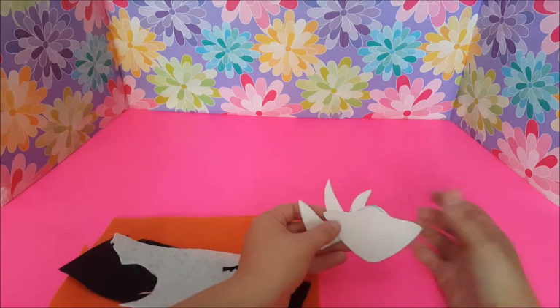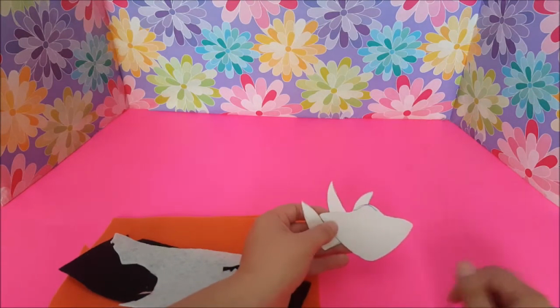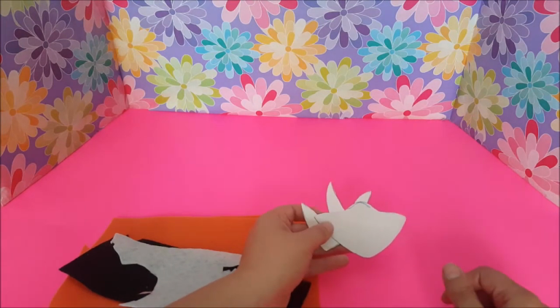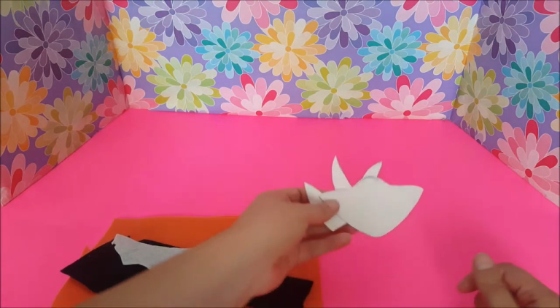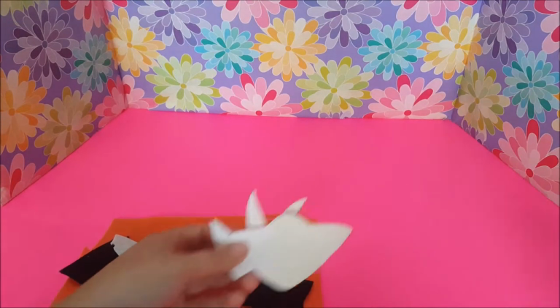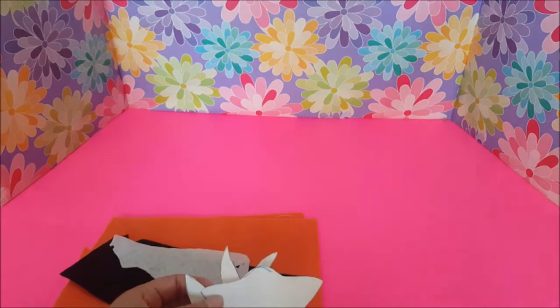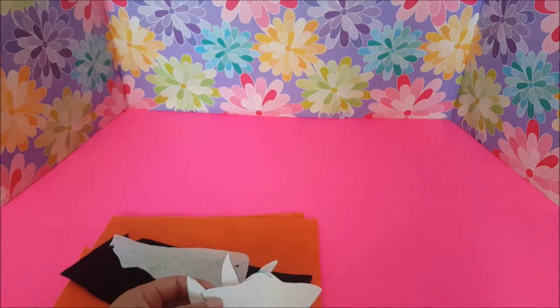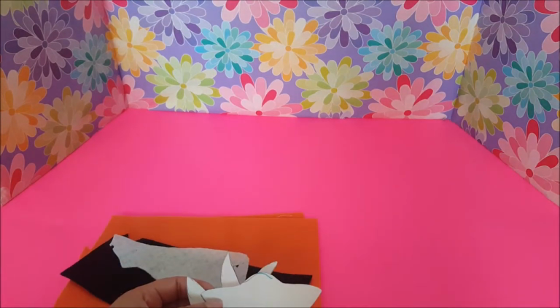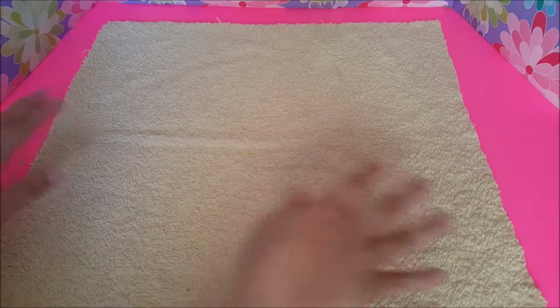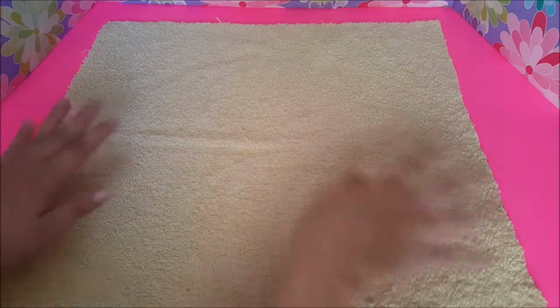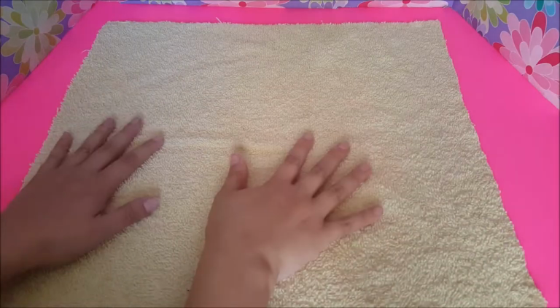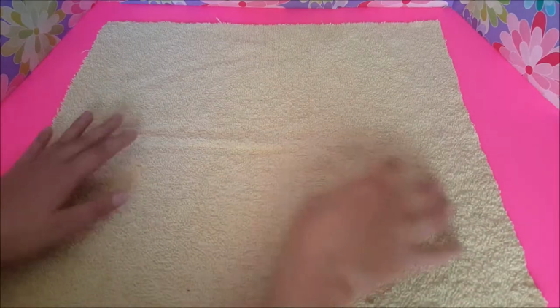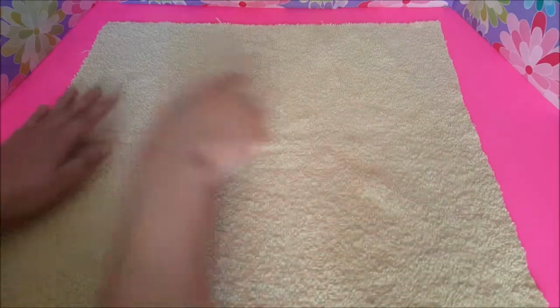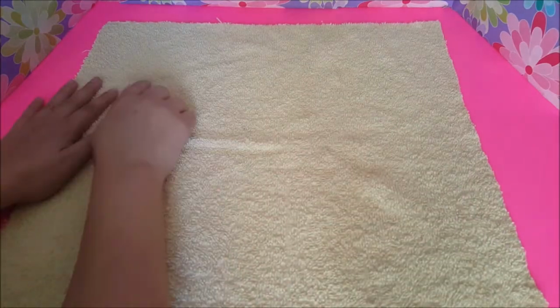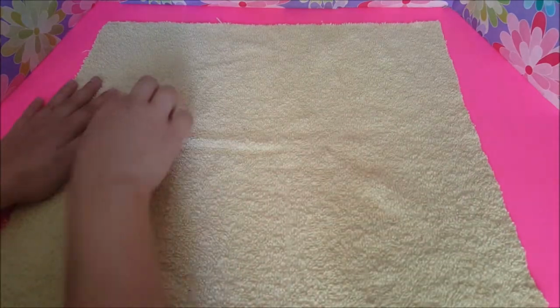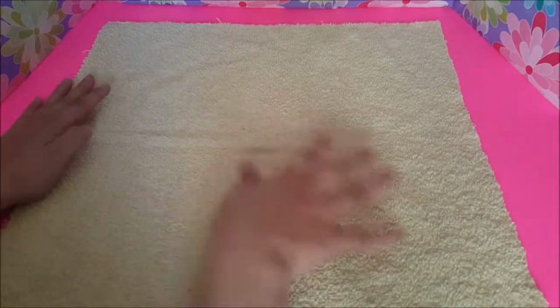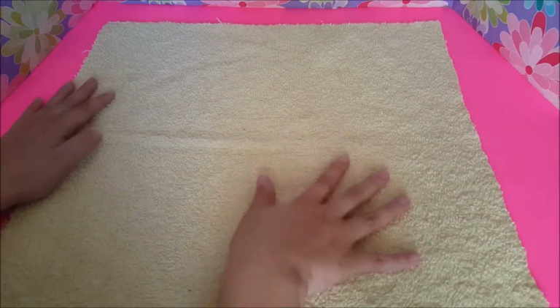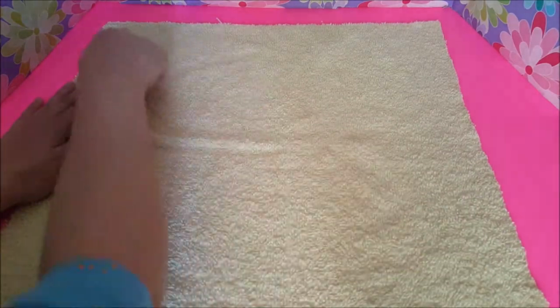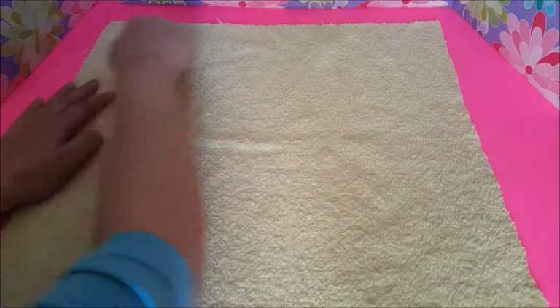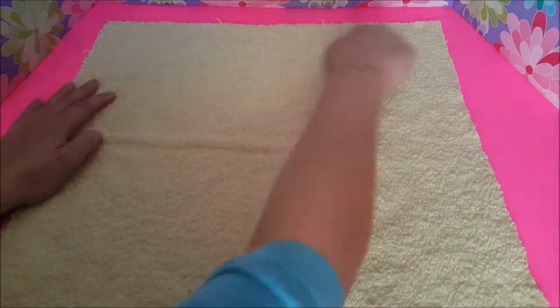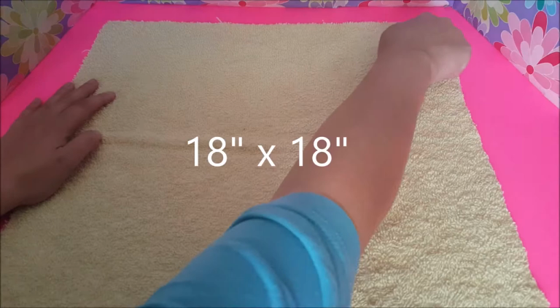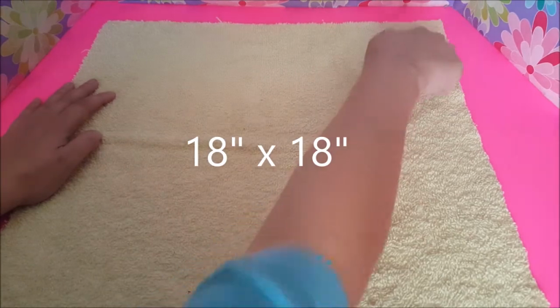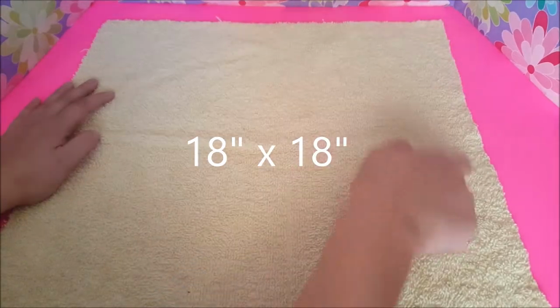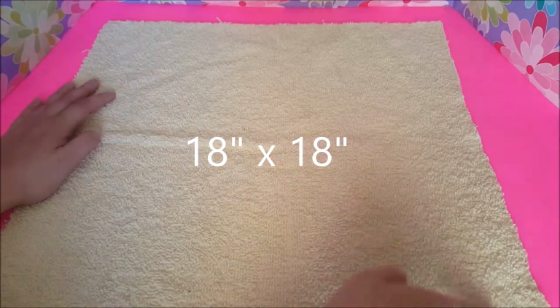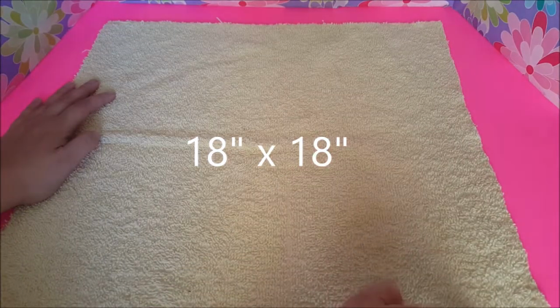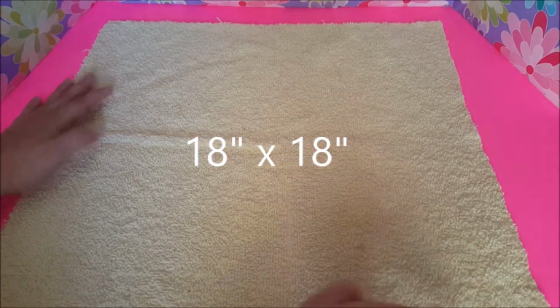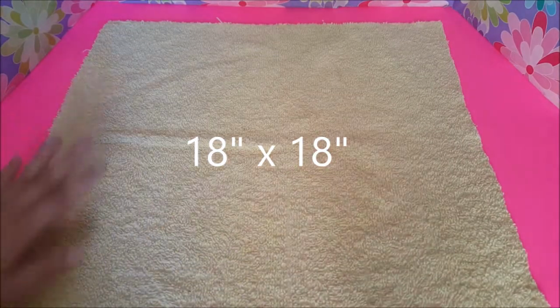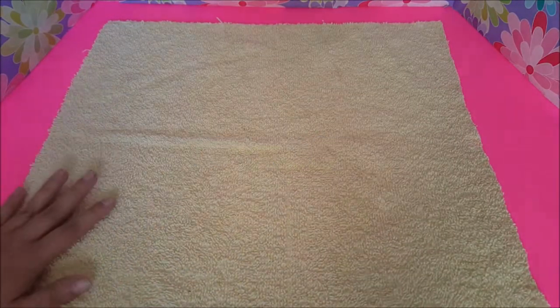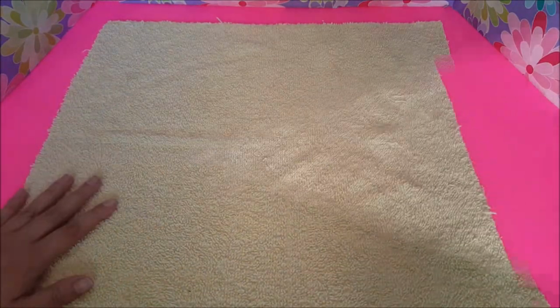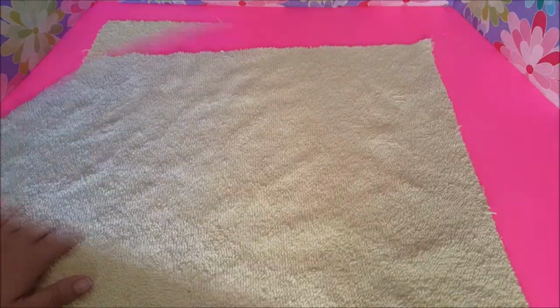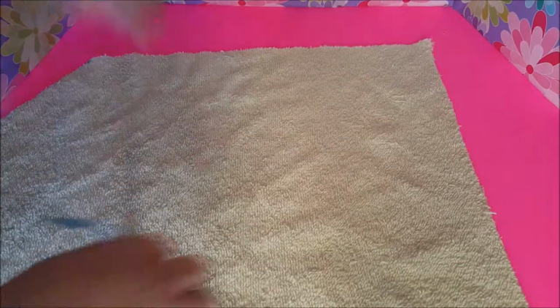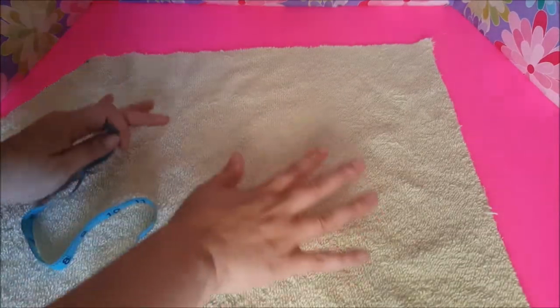For your main towel piece you're going to cut an 18-inch square, so it's going to be 18 by 18. Now for the hoodie part of the towel, I'm going to take the leftover towel.